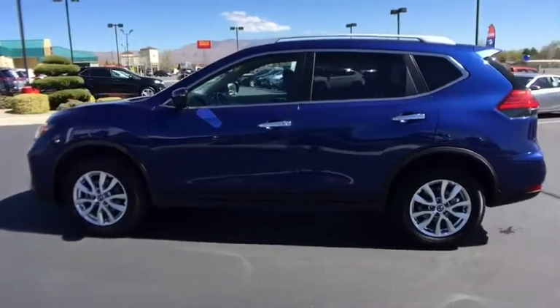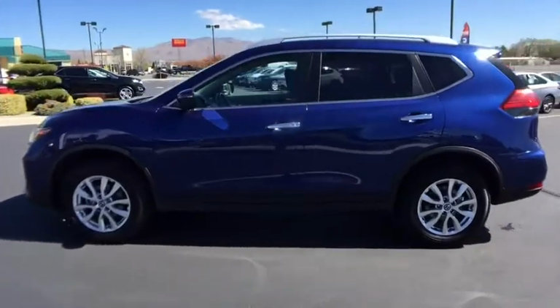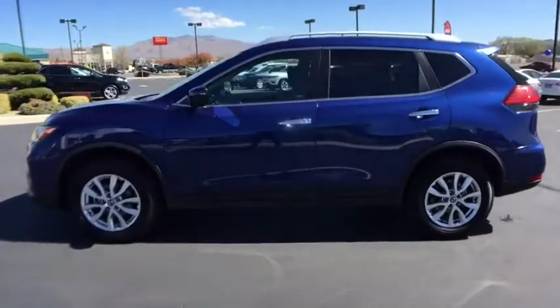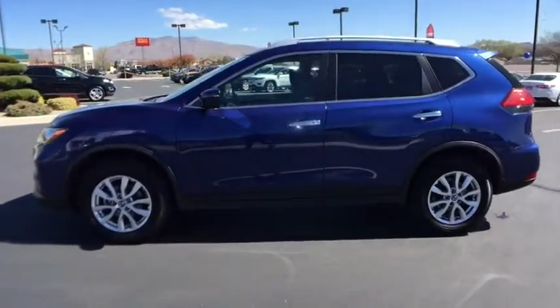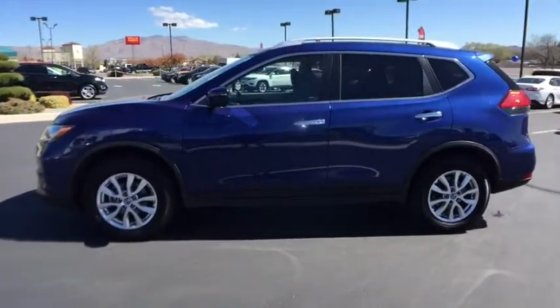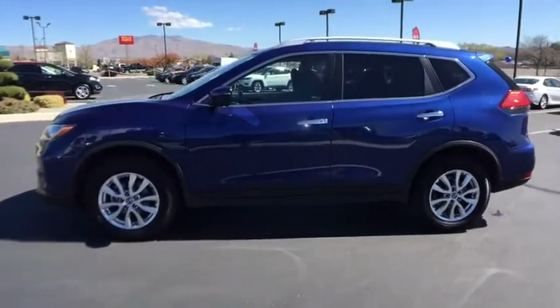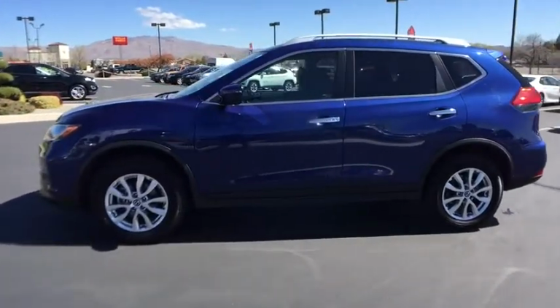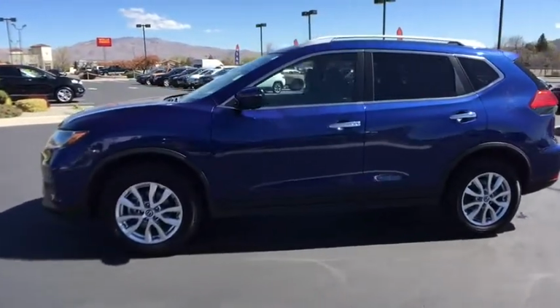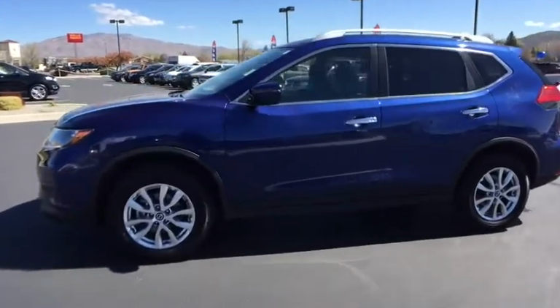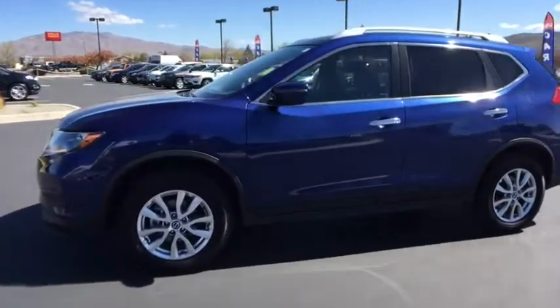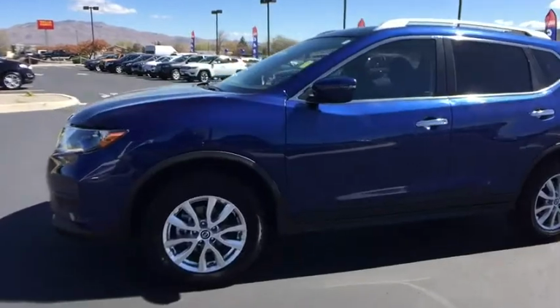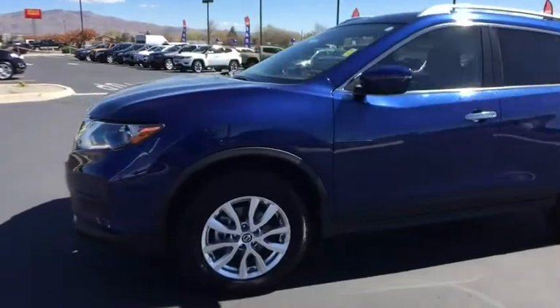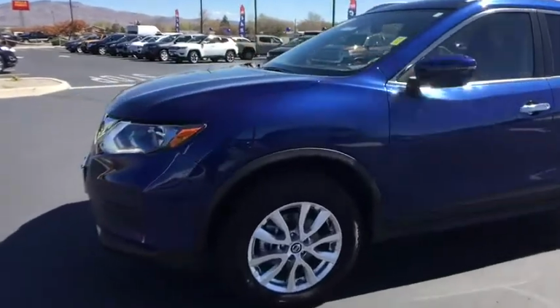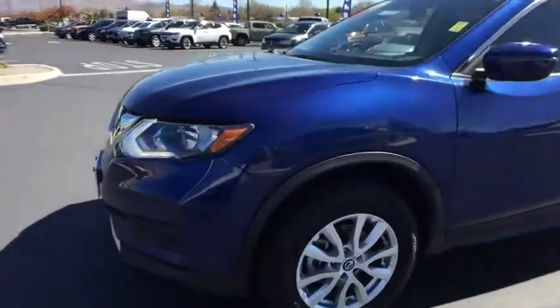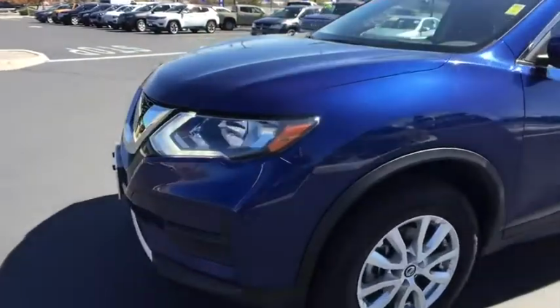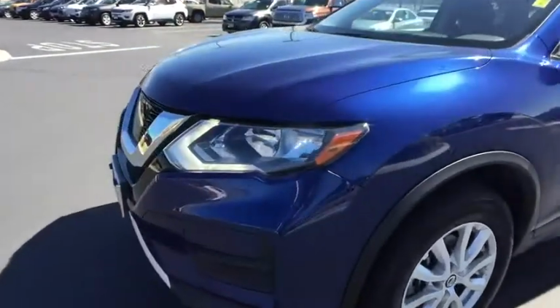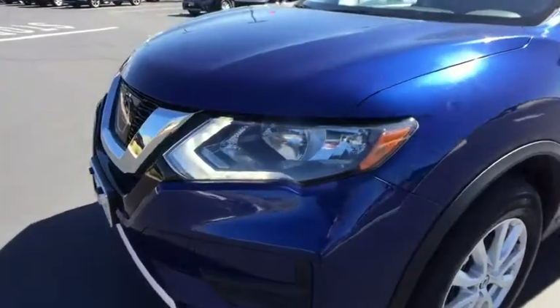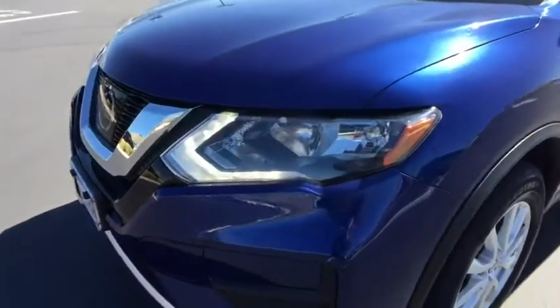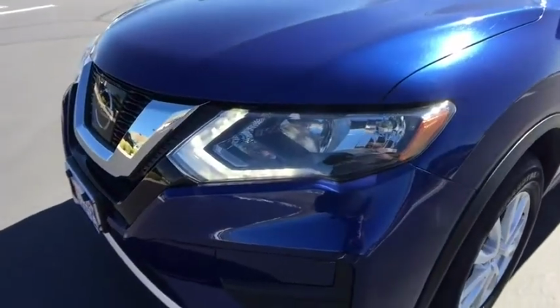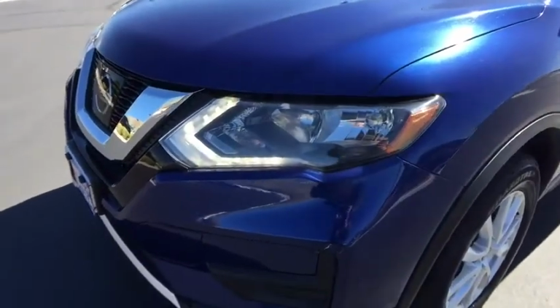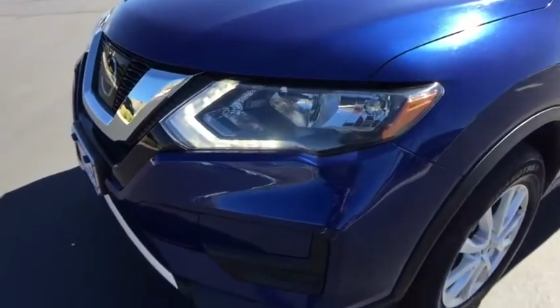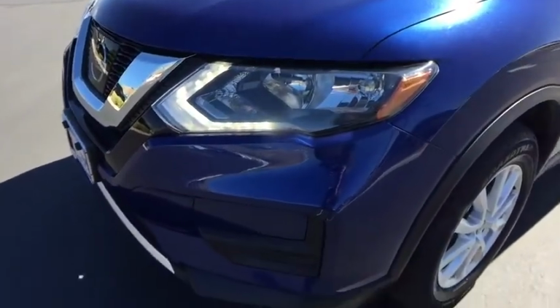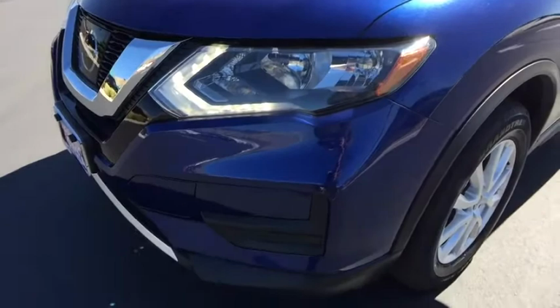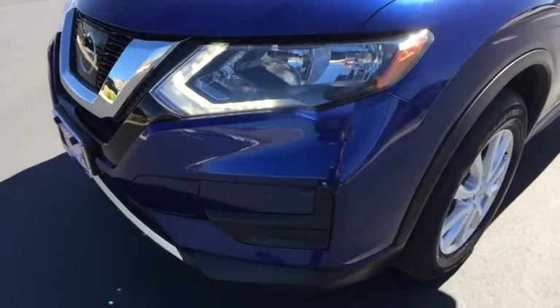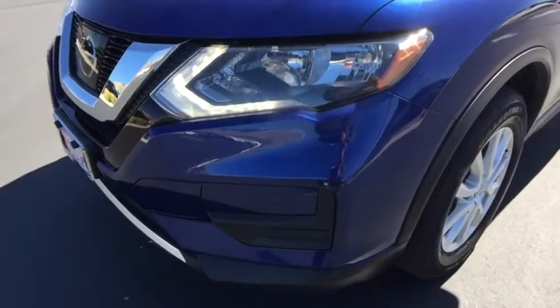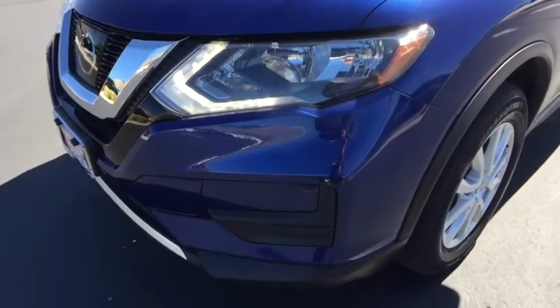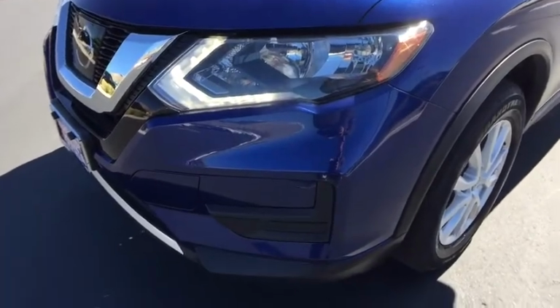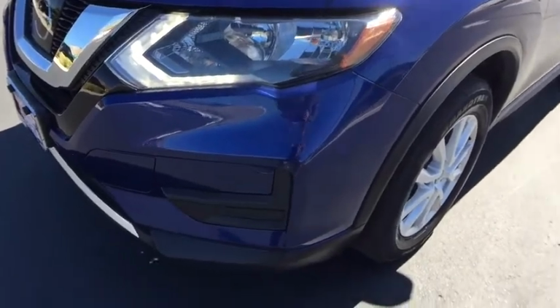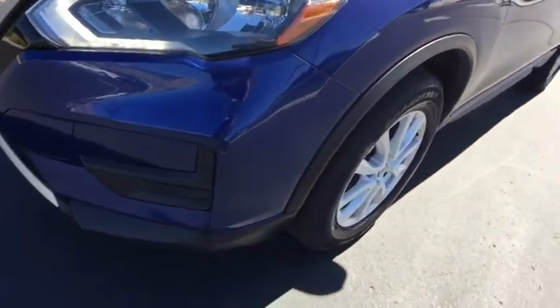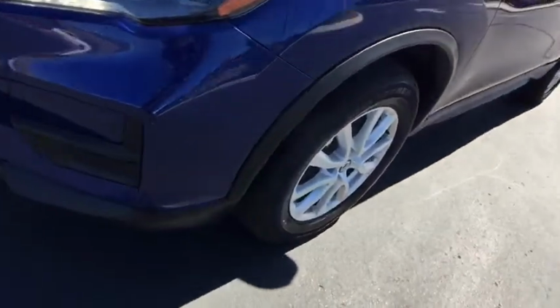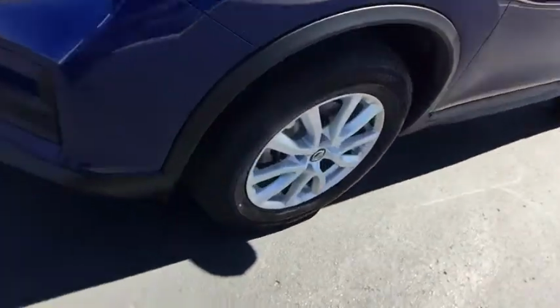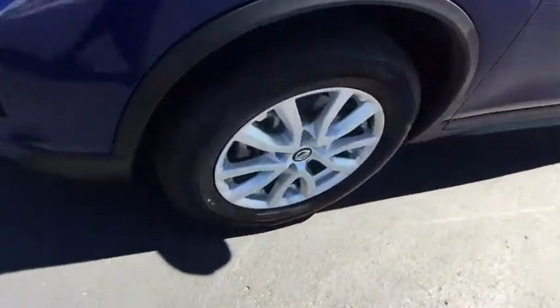AM-FM stereo radio, bucket seats, CD player, MP3 player, power door locks, trip computer. This vehicle is Carfax certified one owner and qualifies for the Carfax buyback guarantee.